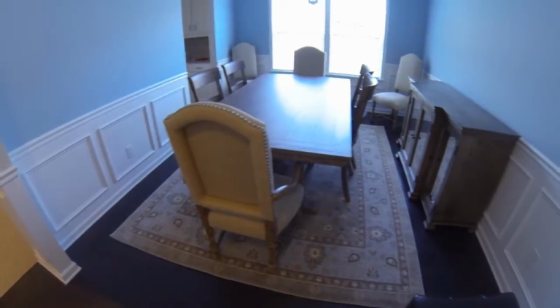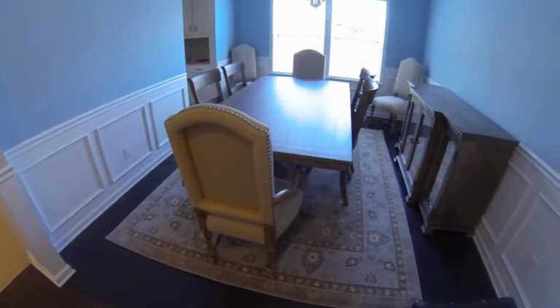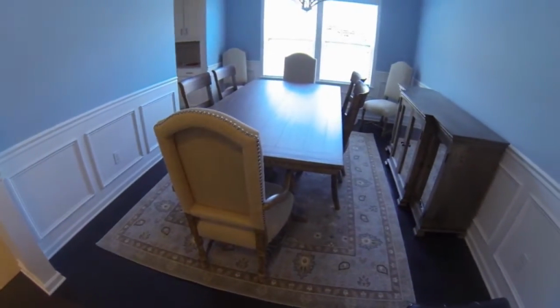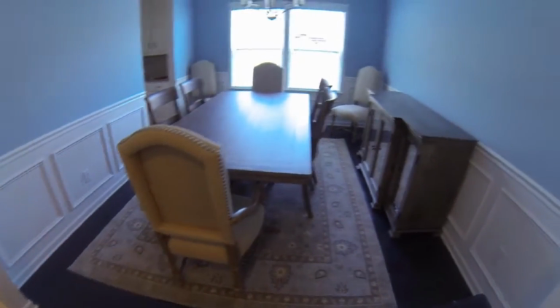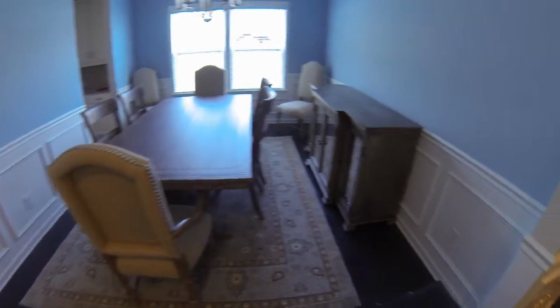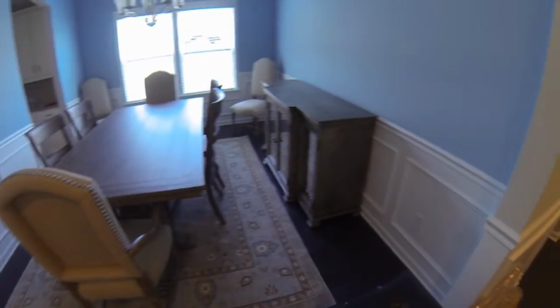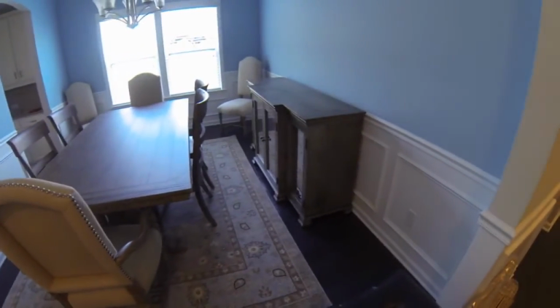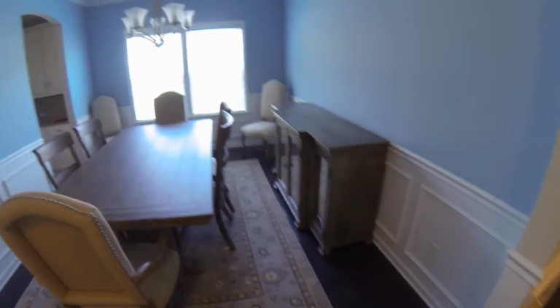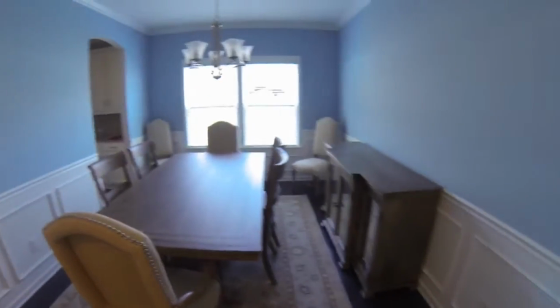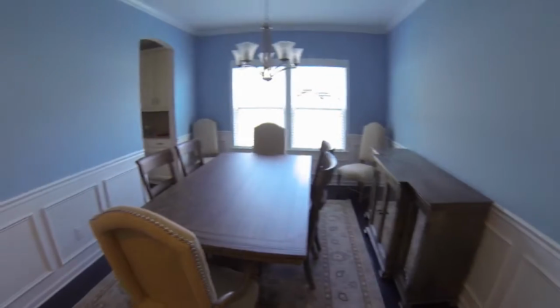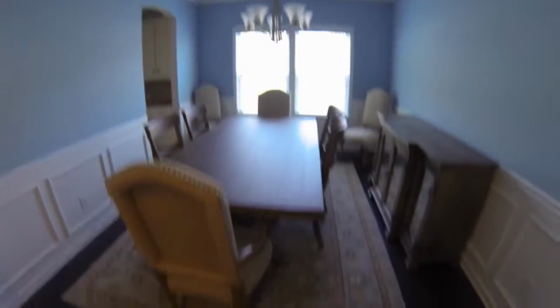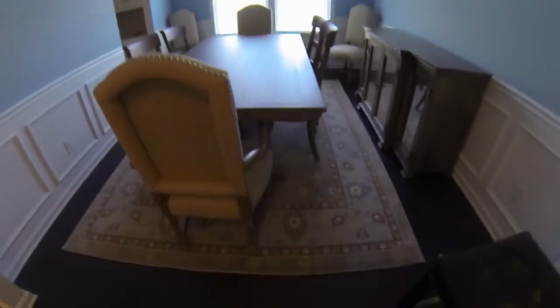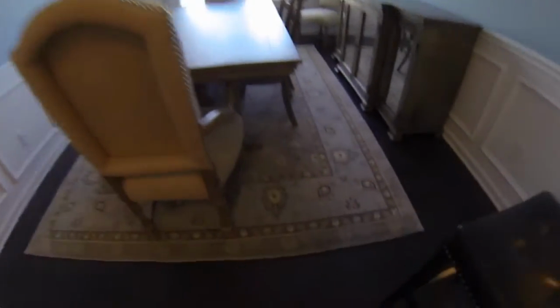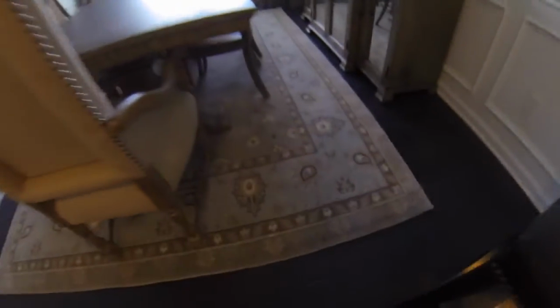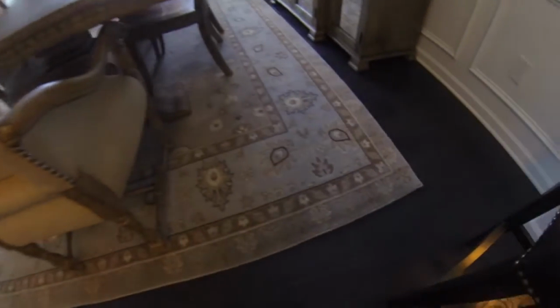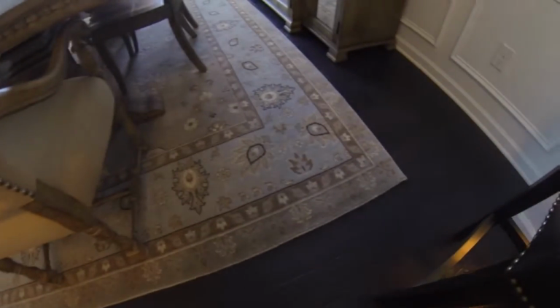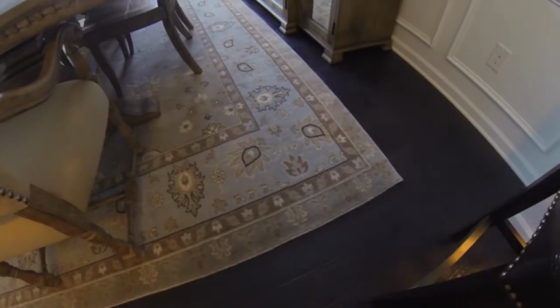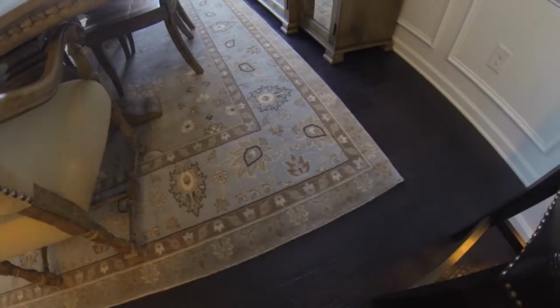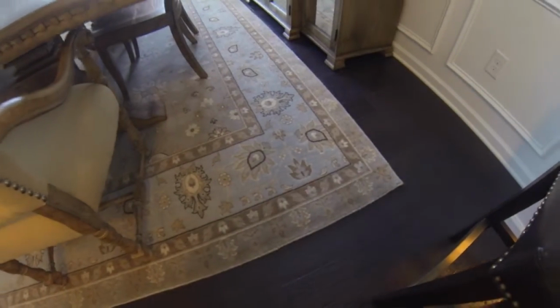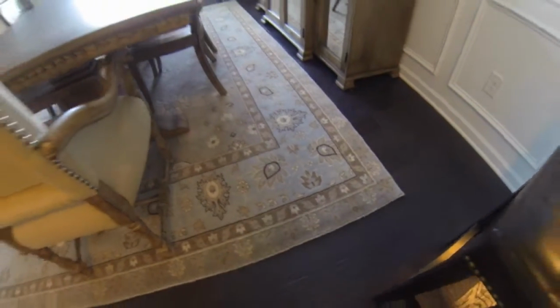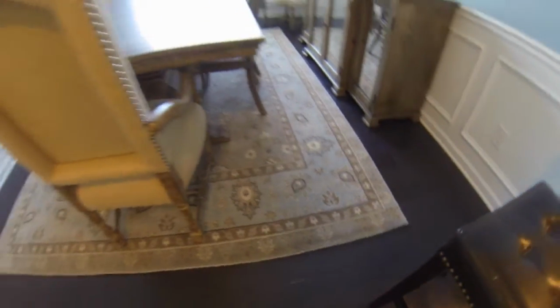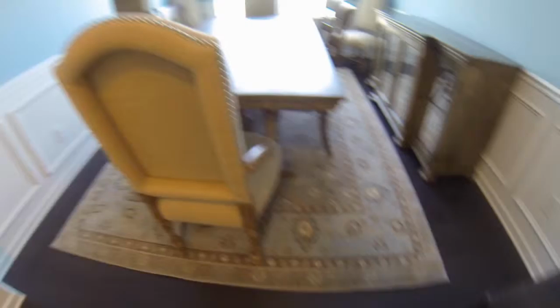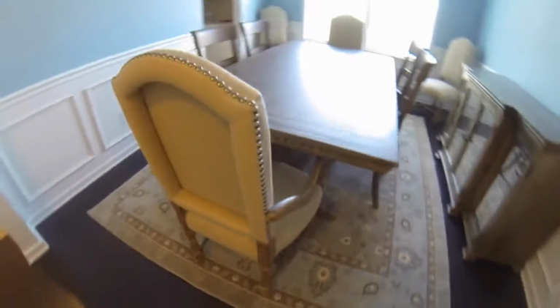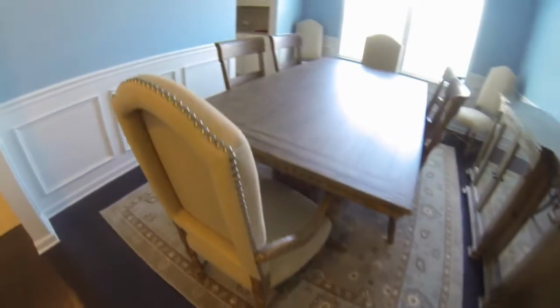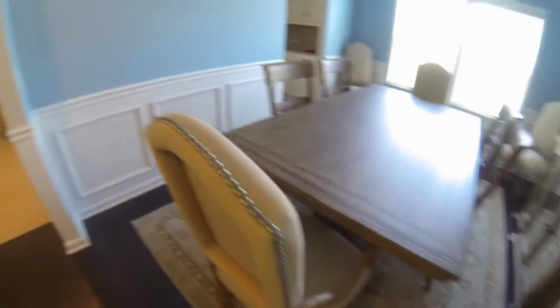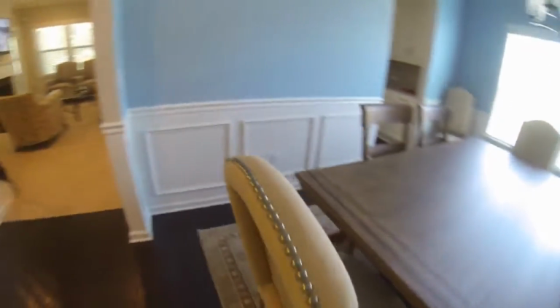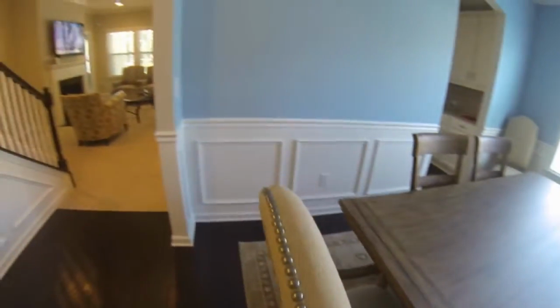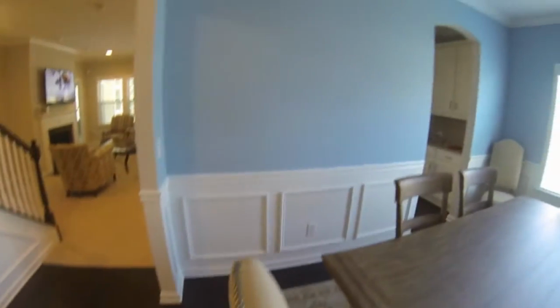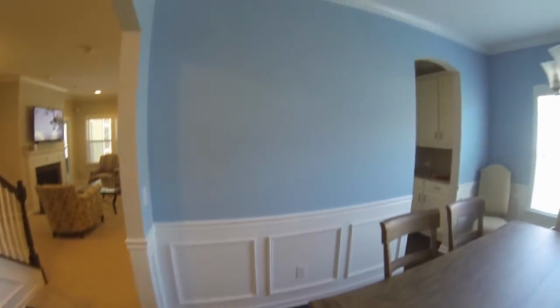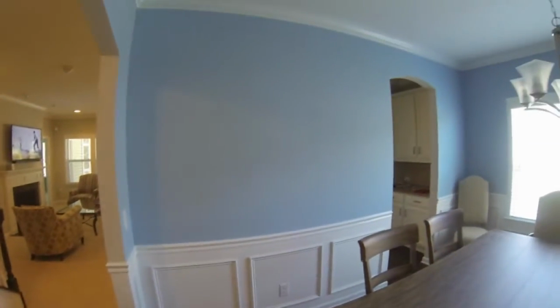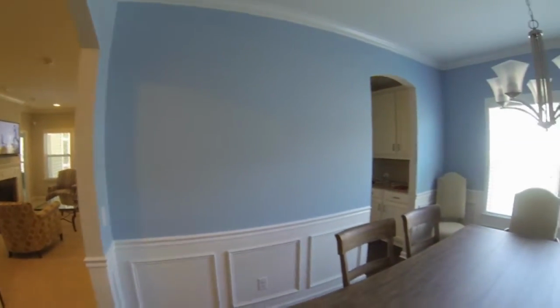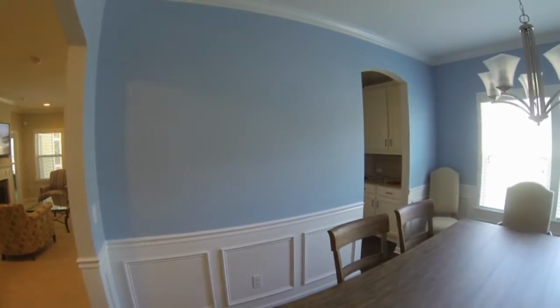Here's the dining room set — very nice. Dining room carpet, very happy with that. And the paint on the walls here looks great too.